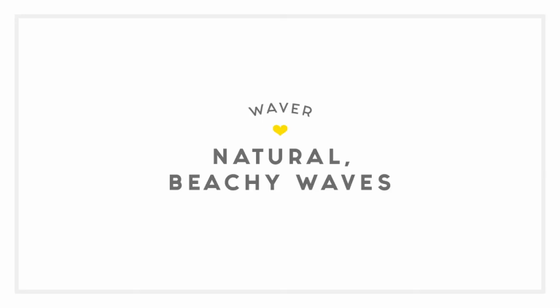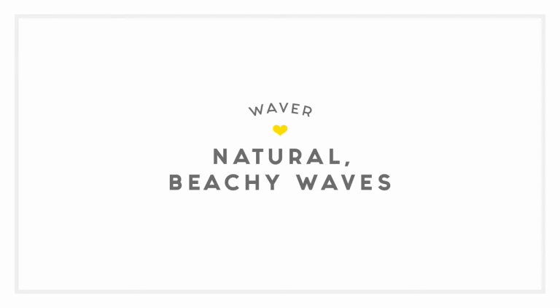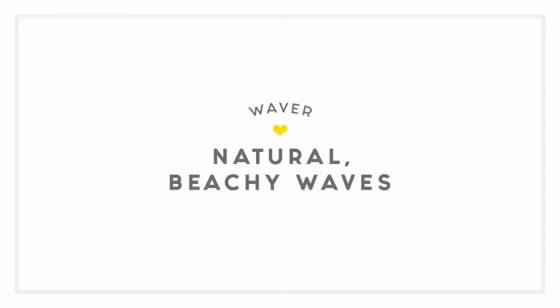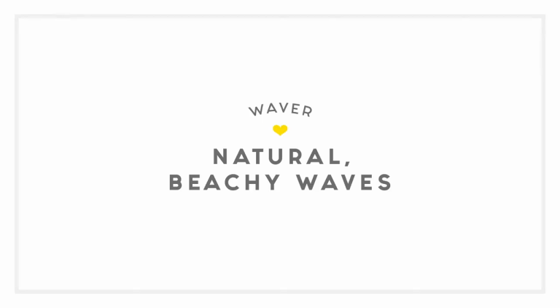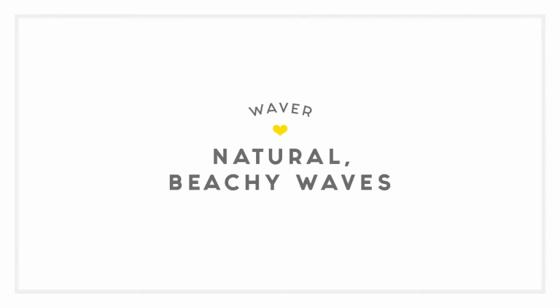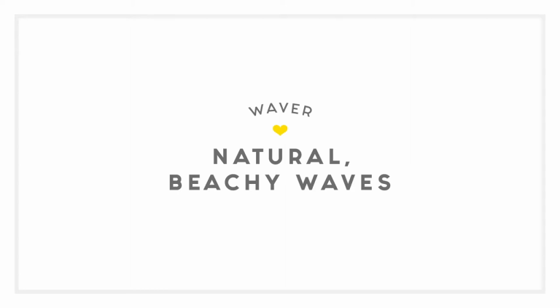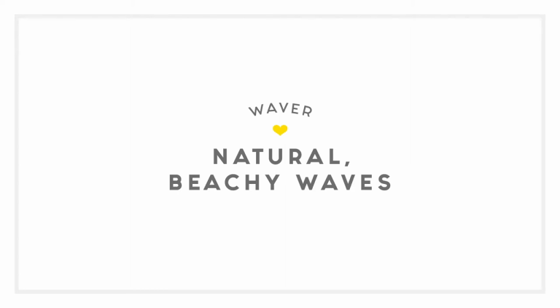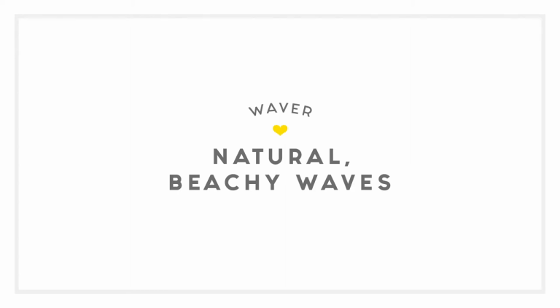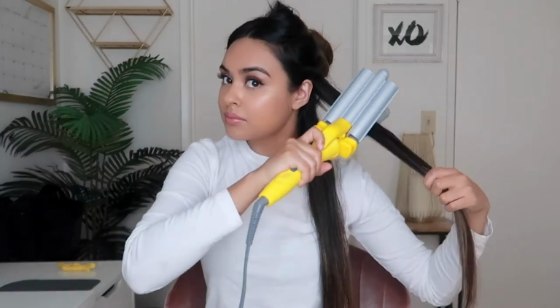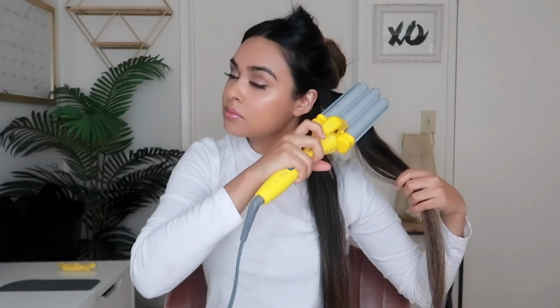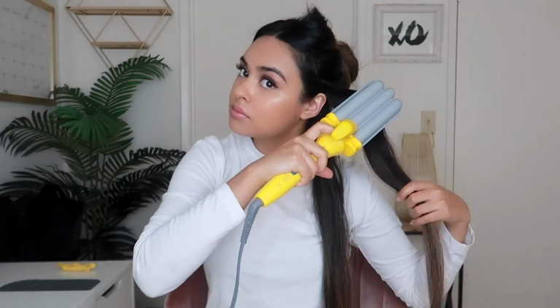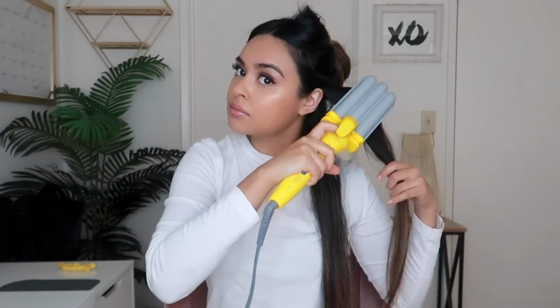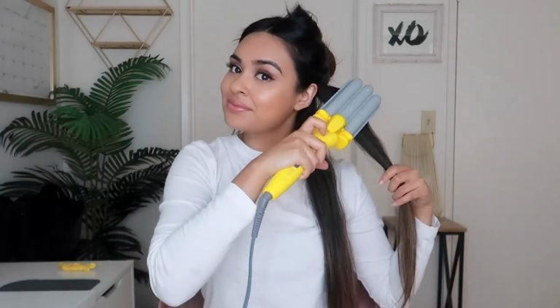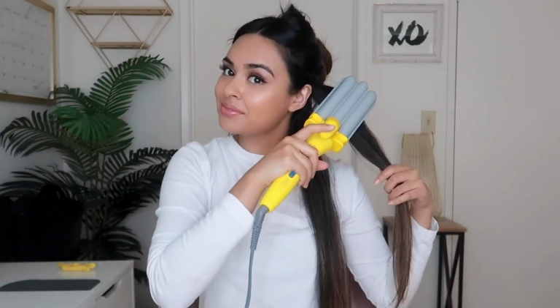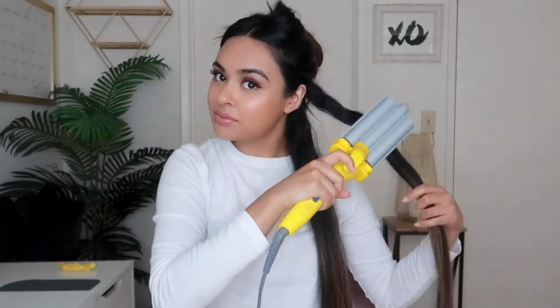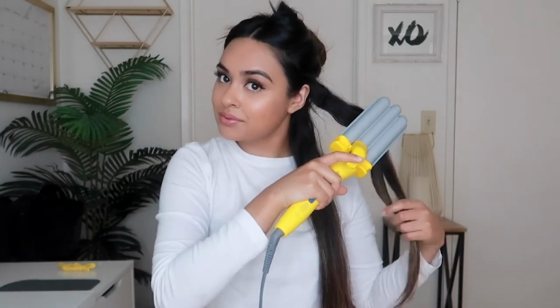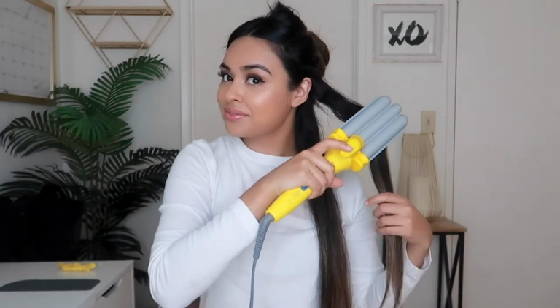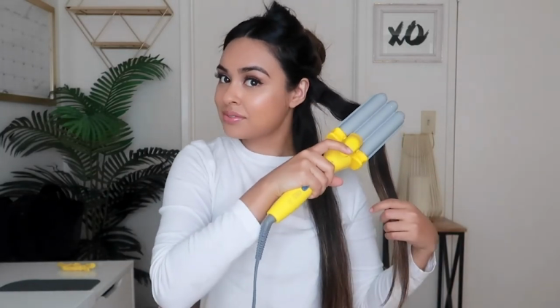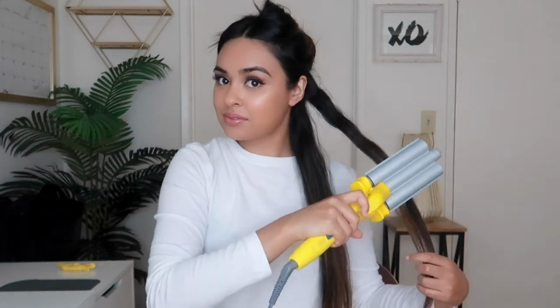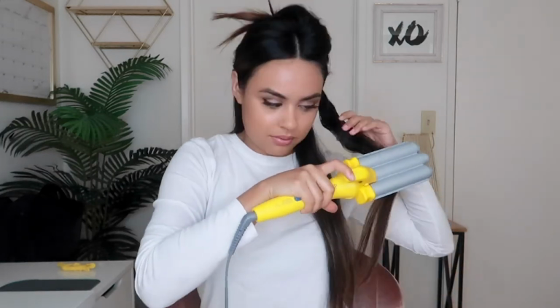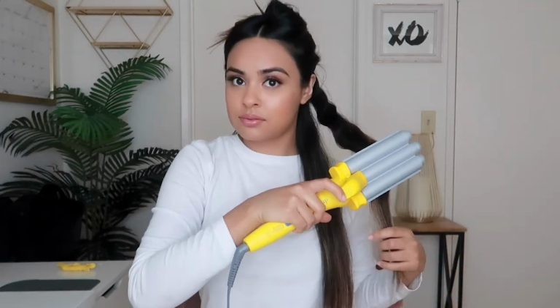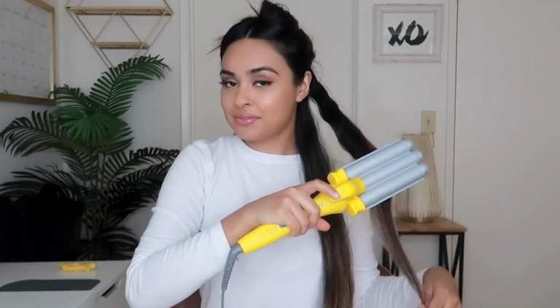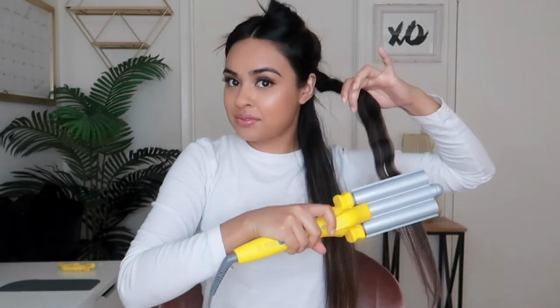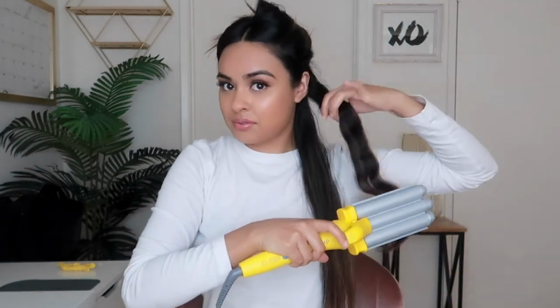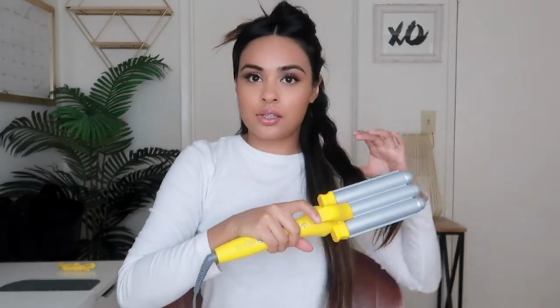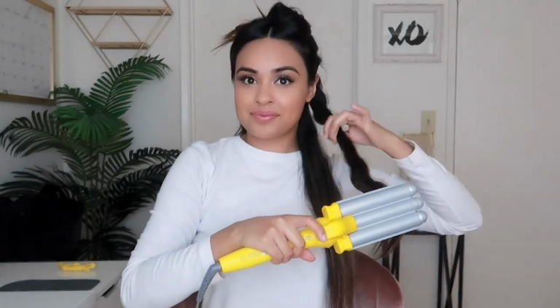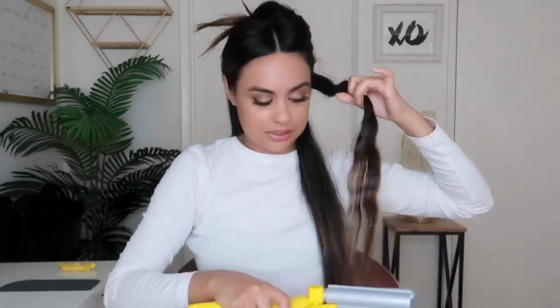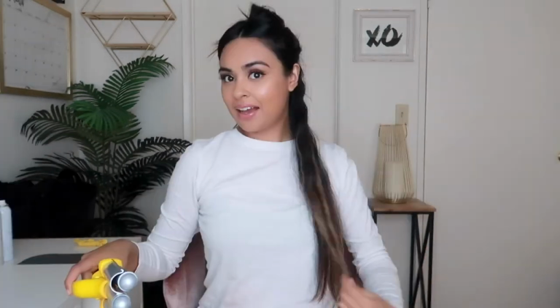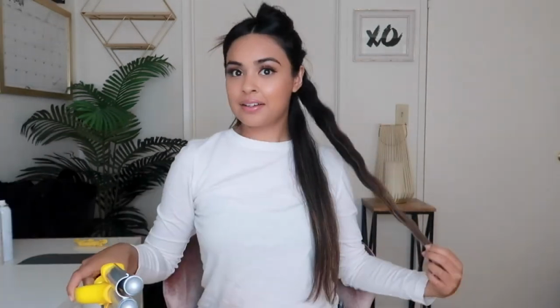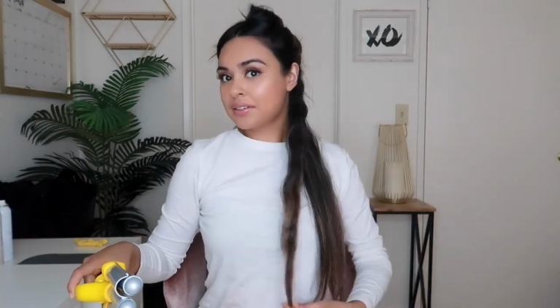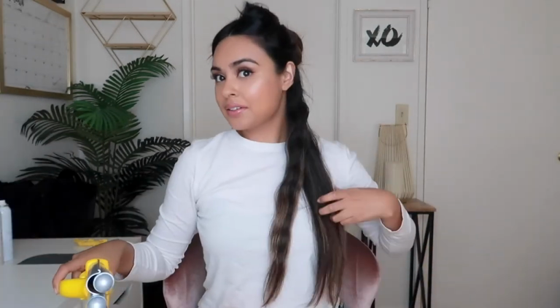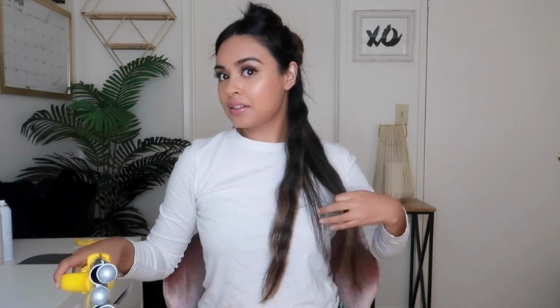The waver will give you natural beachy waves. With this attachment, clamp at the top of the section. Hold in place for several seconds, open the clamp, and move down the section, repeating until the whole section is waved.